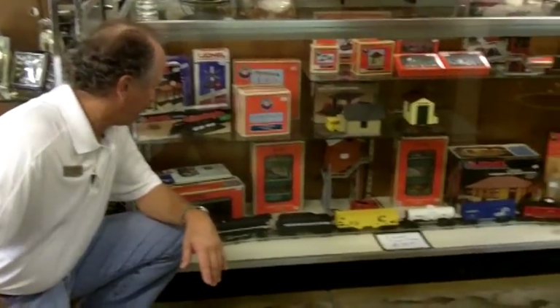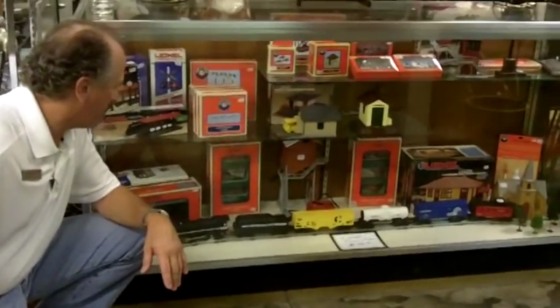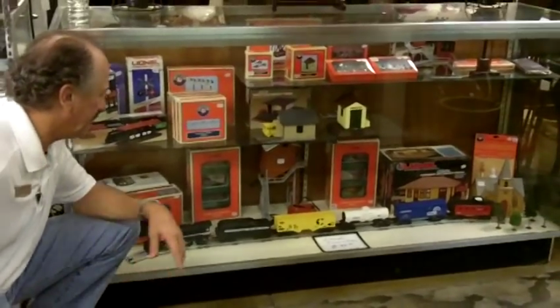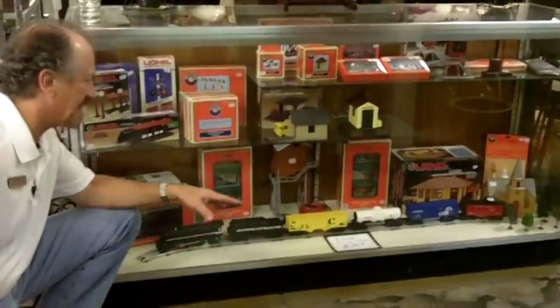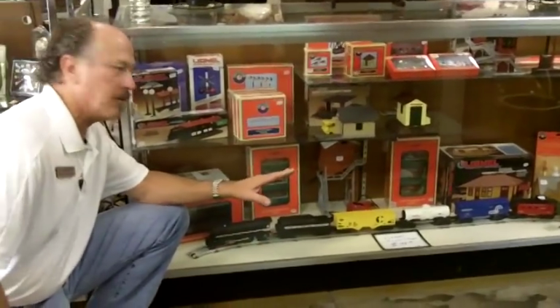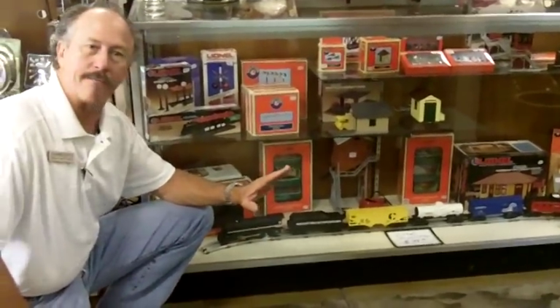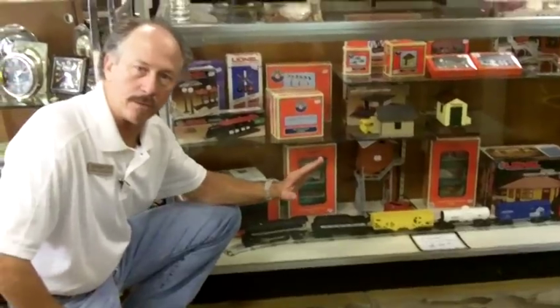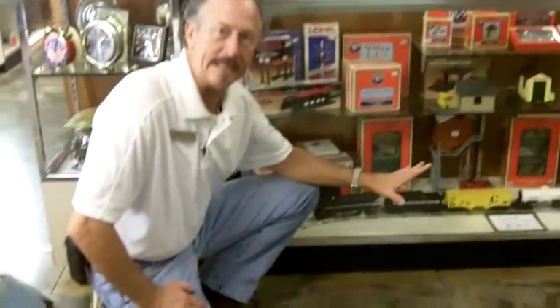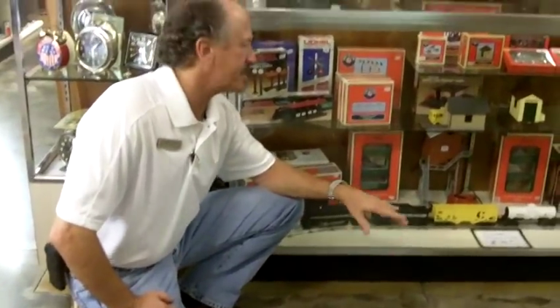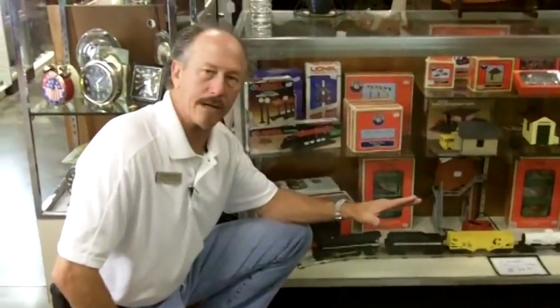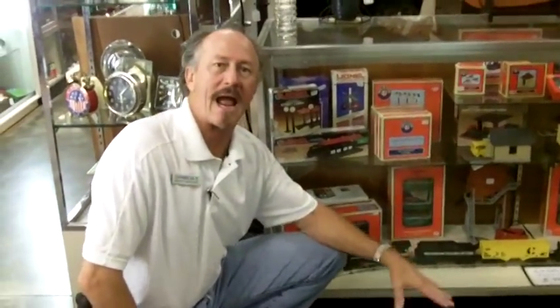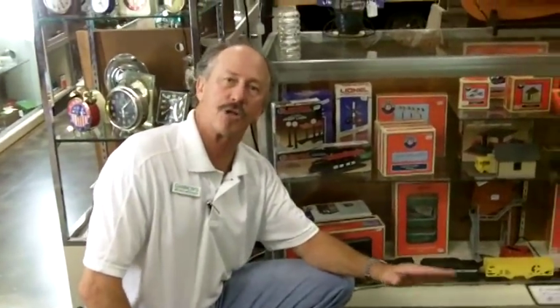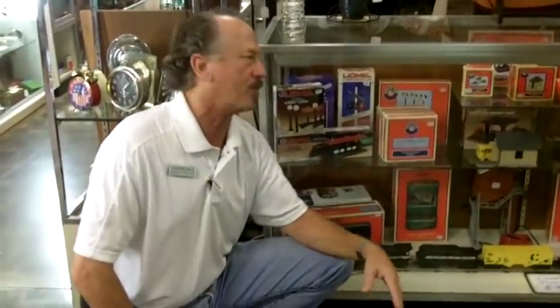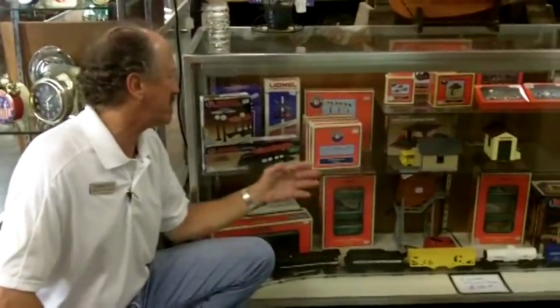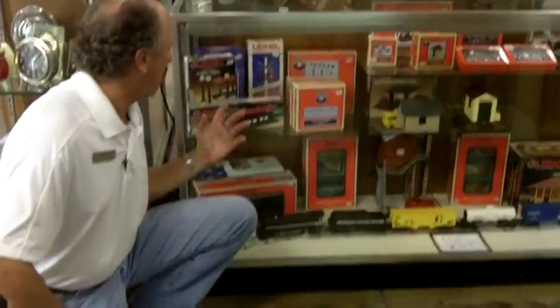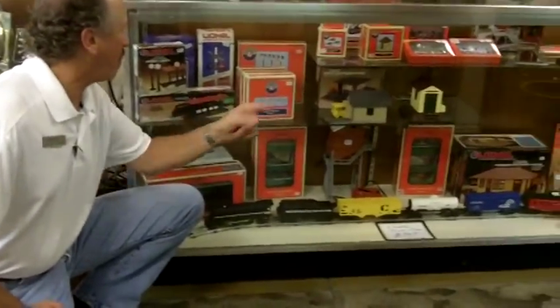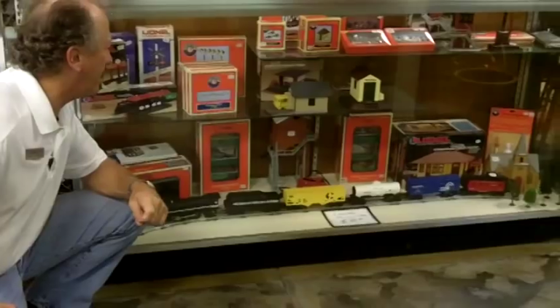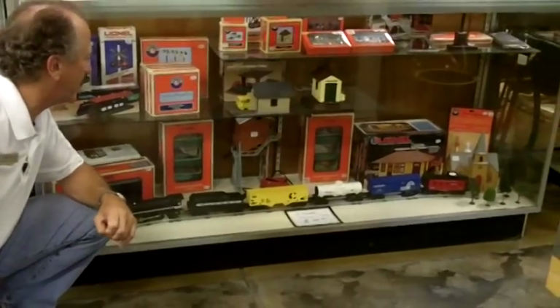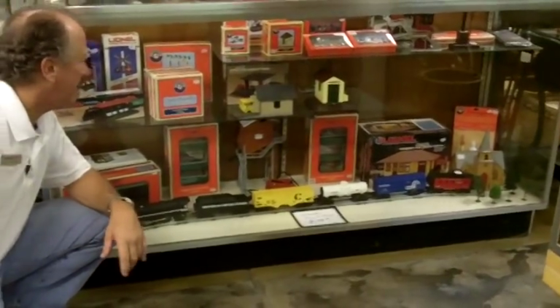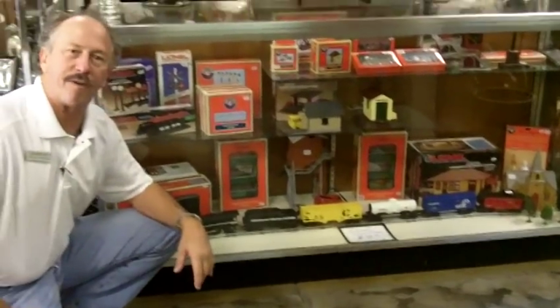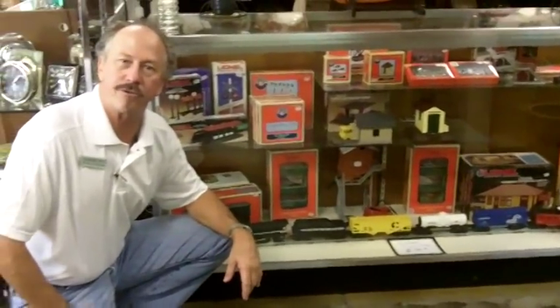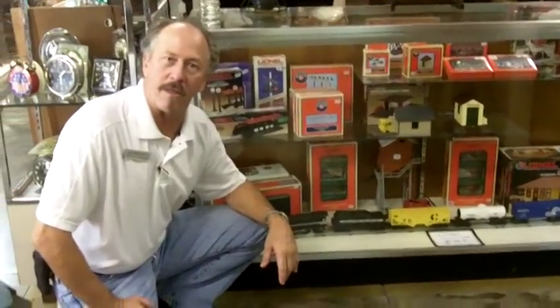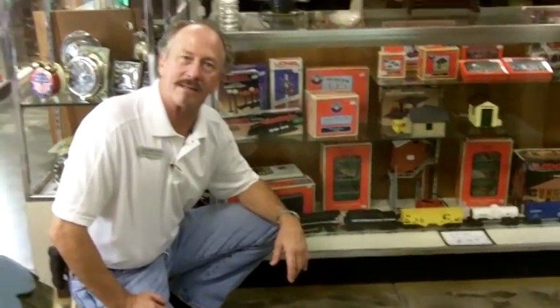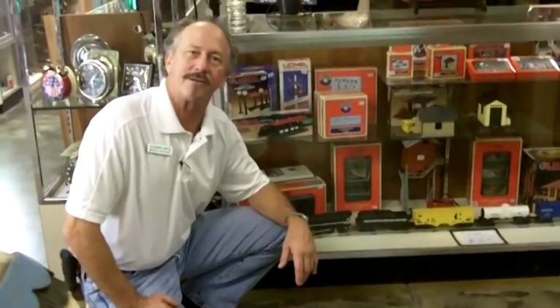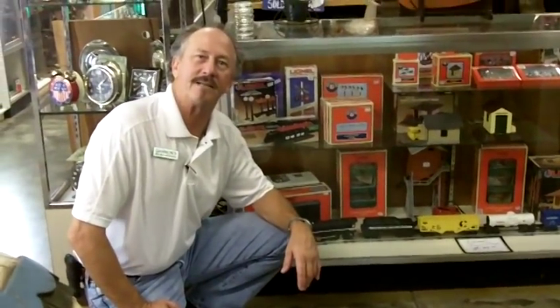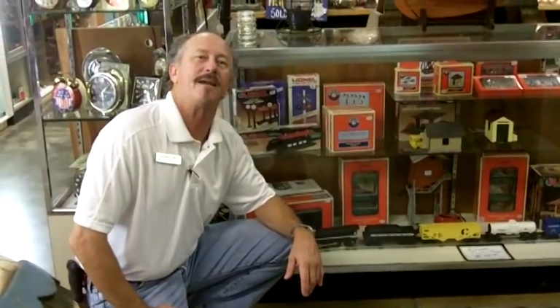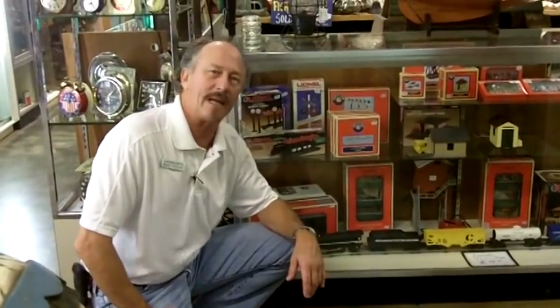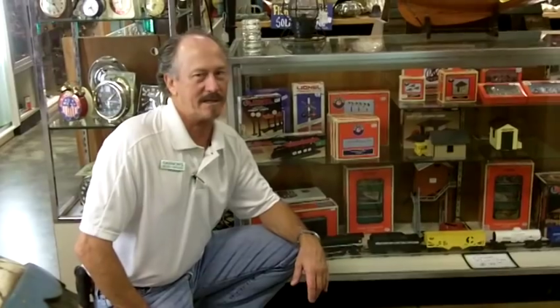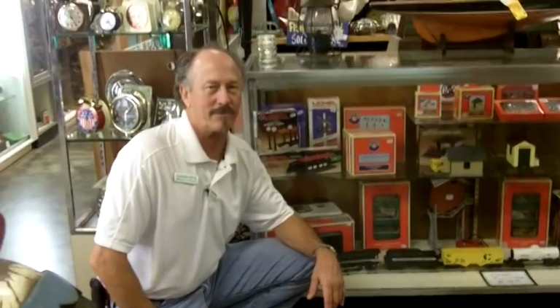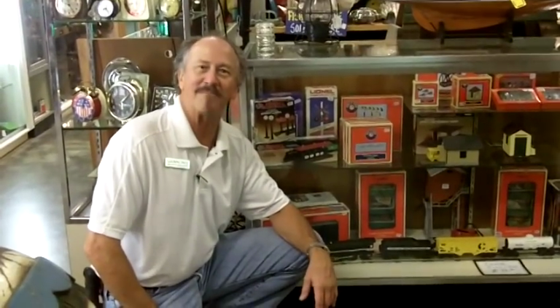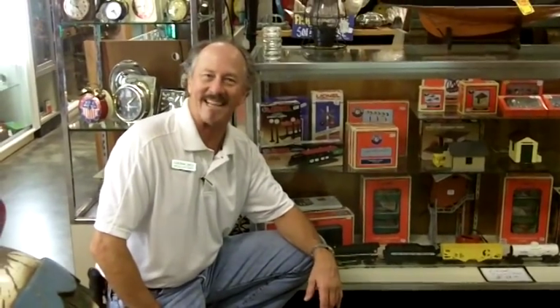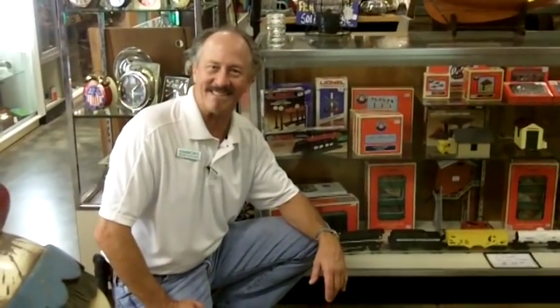If you come here at Gannon's Antiques and Art, you can get full train sets, tracks, transformers, and all of the hard to find accoutrements that make a train set really, really special. Come see us at Gannon's.